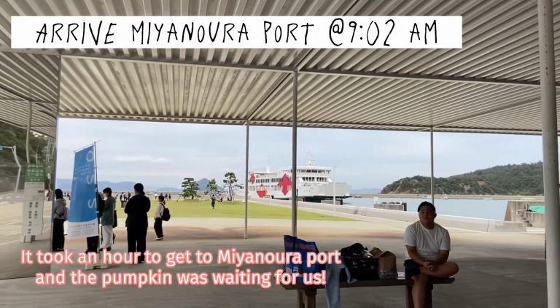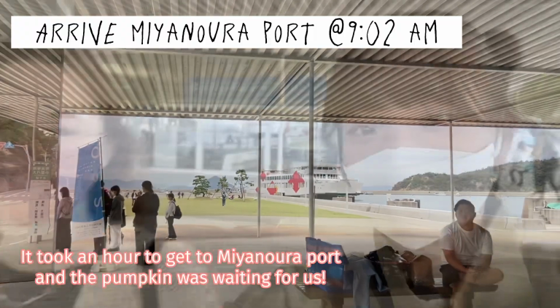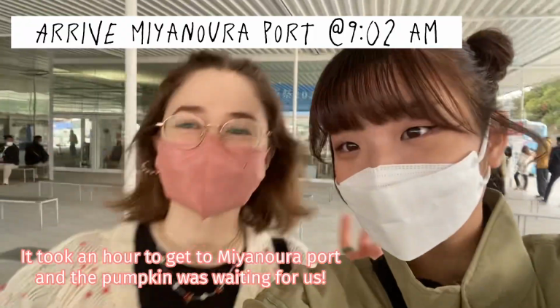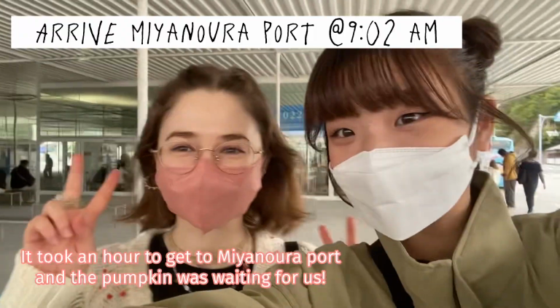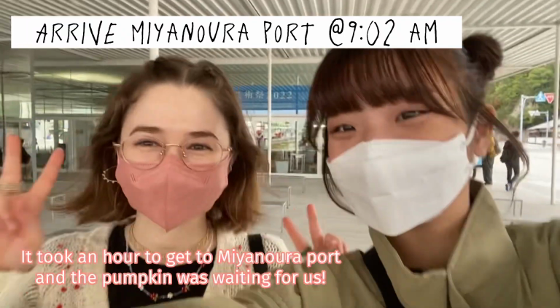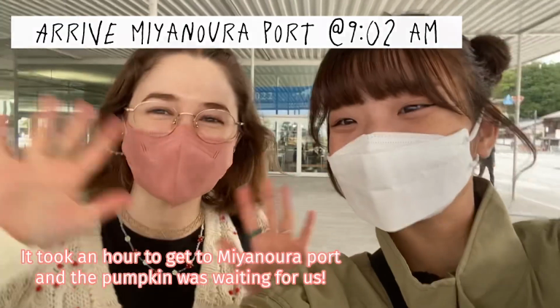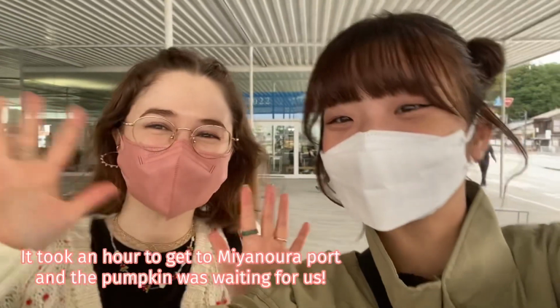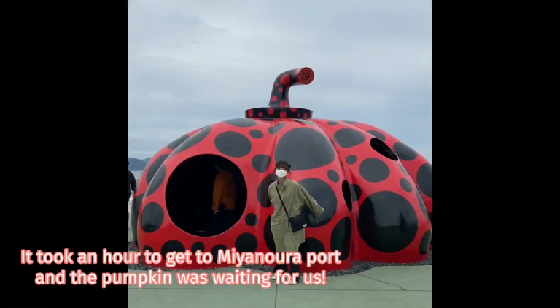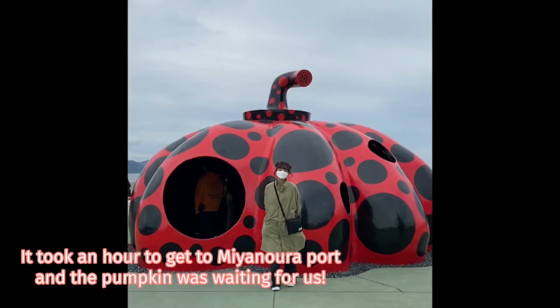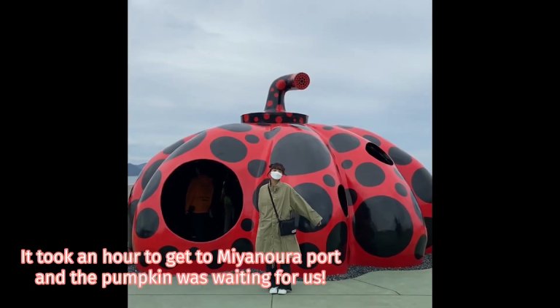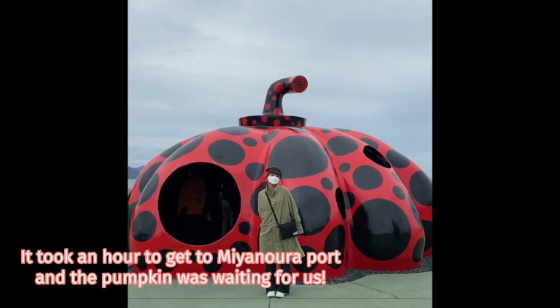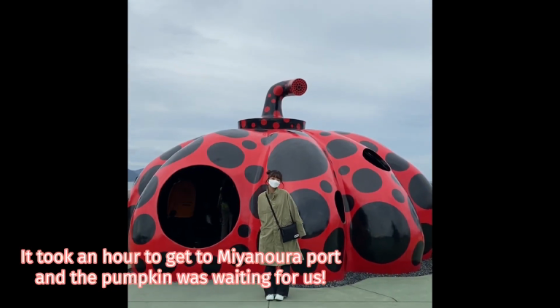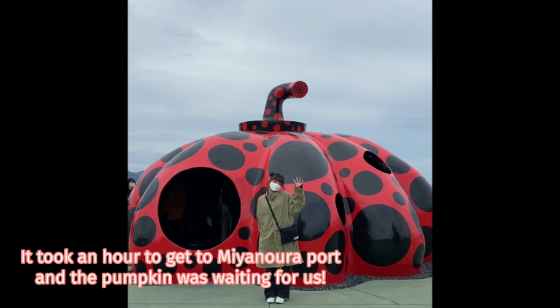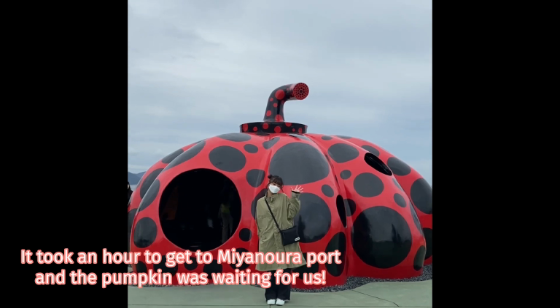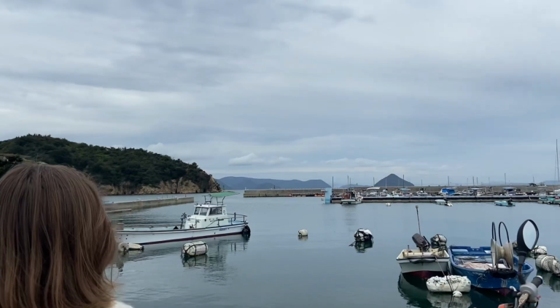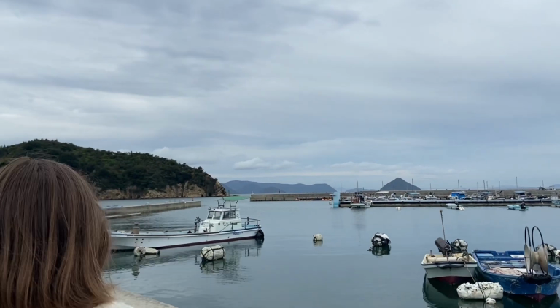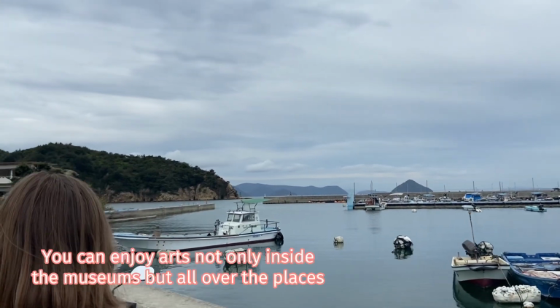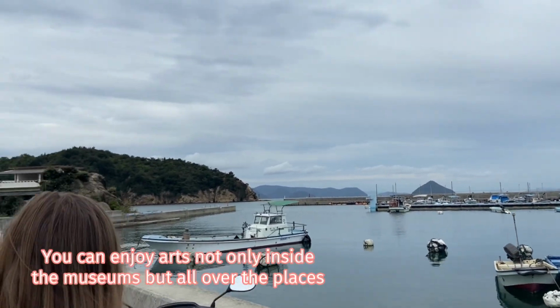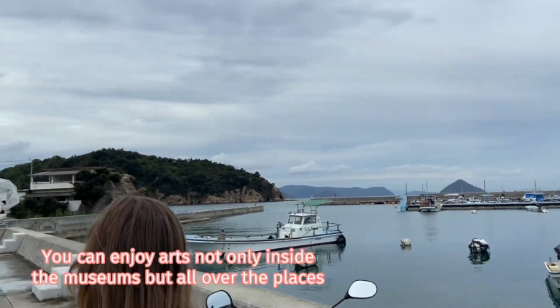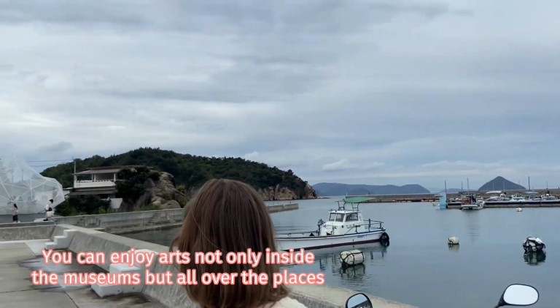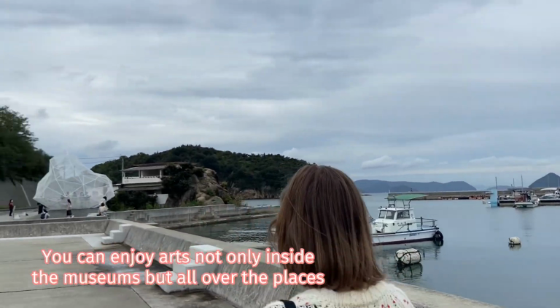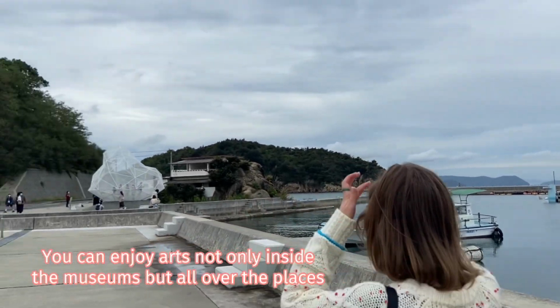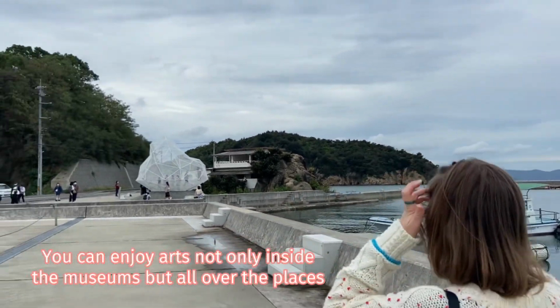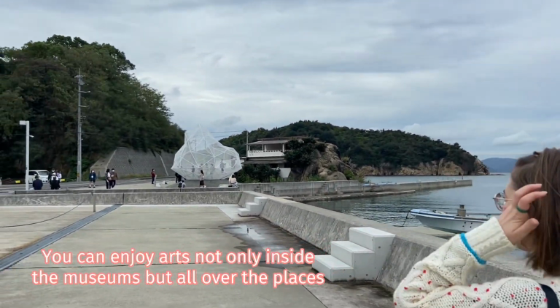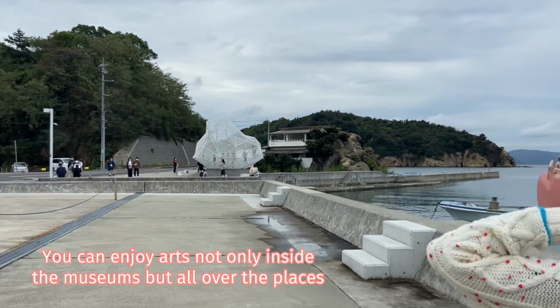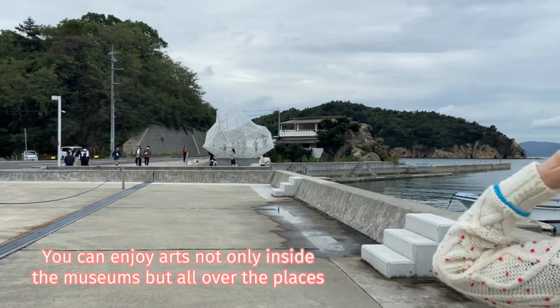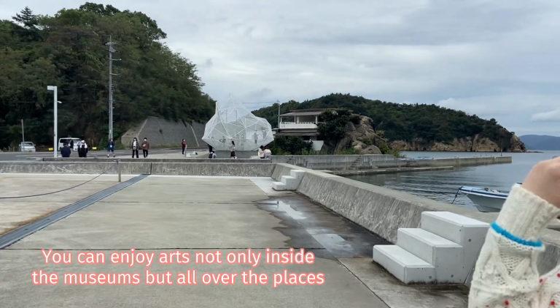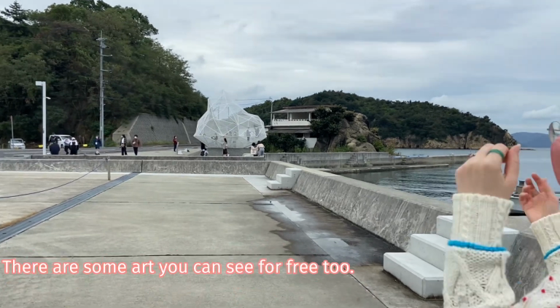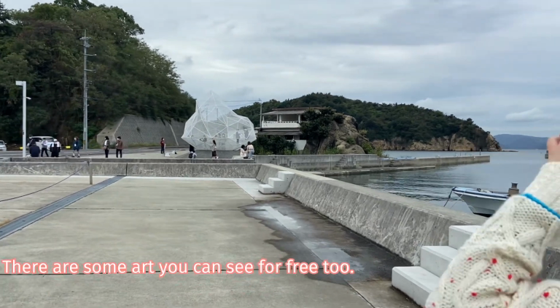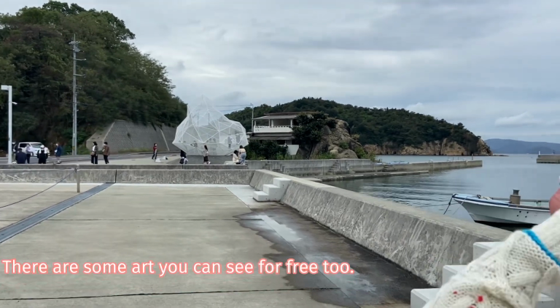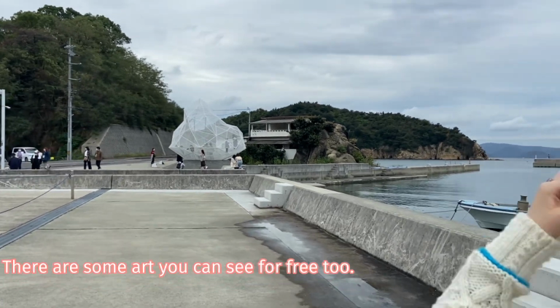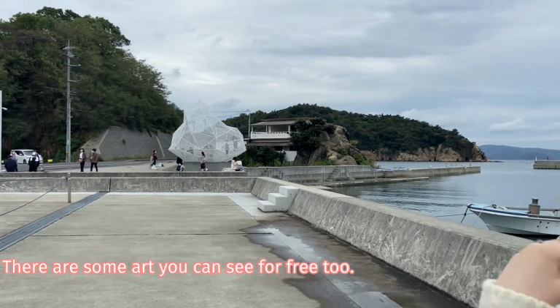It took about an hour to get to Miyano port, and the pumpkin was waiting for us. You can enjoy art not only inside the art museums but also all over the place. There is some art you can see for free too.